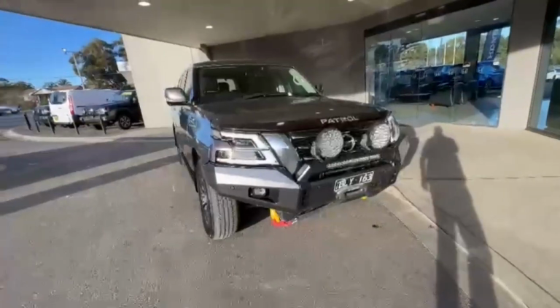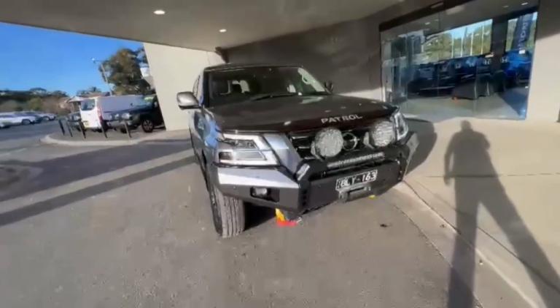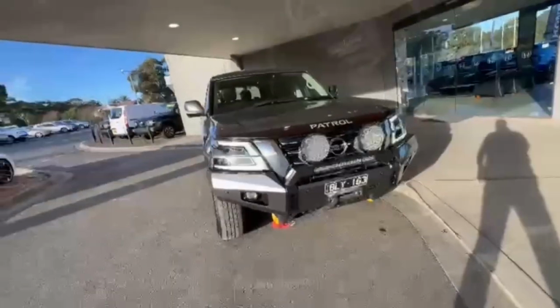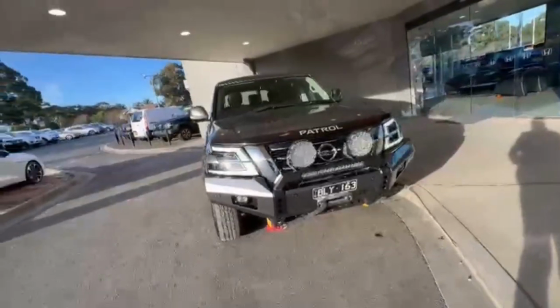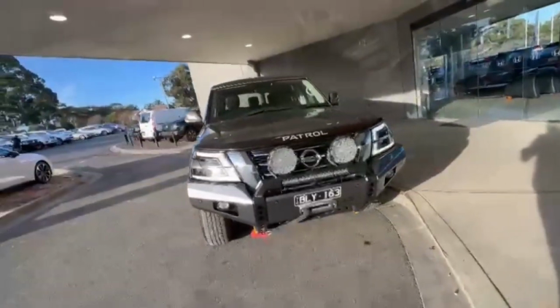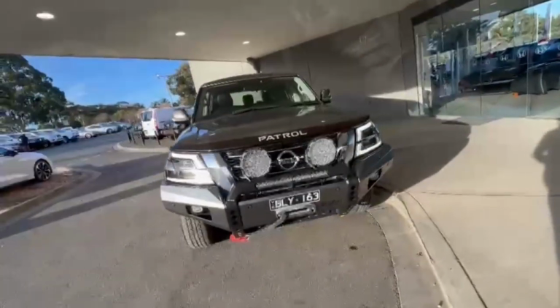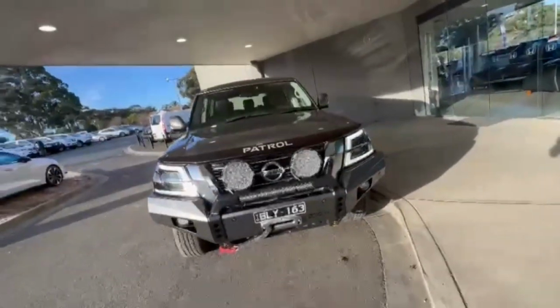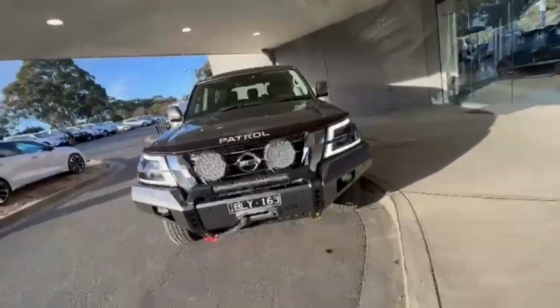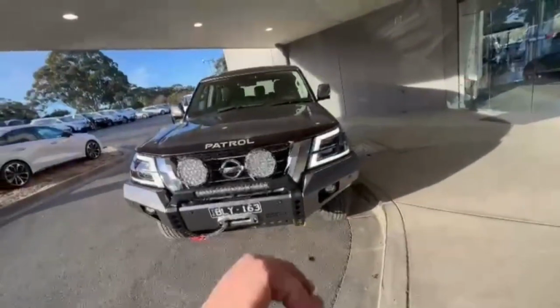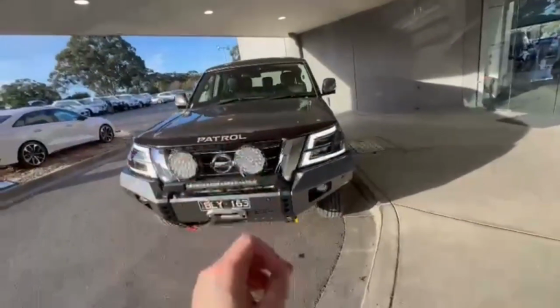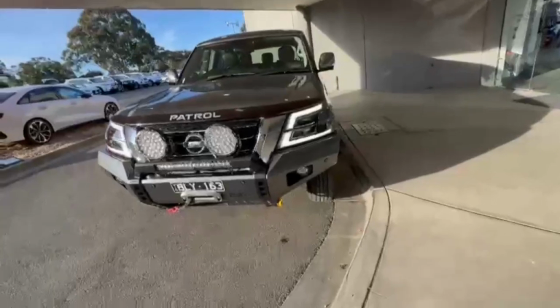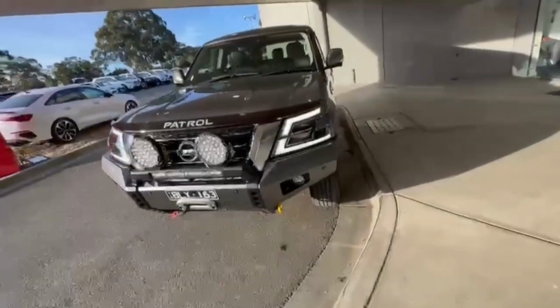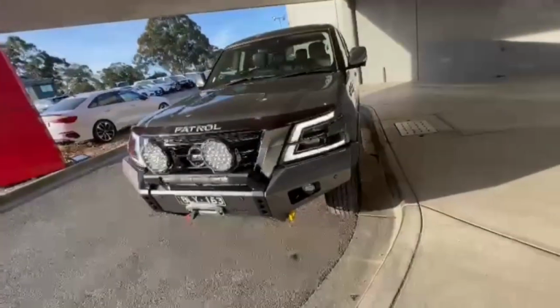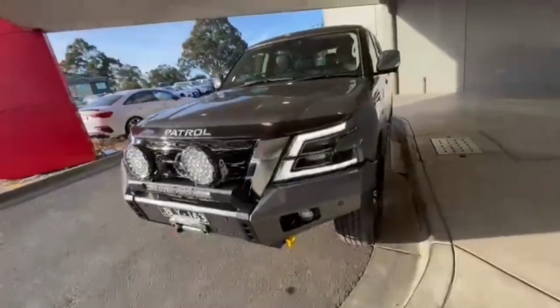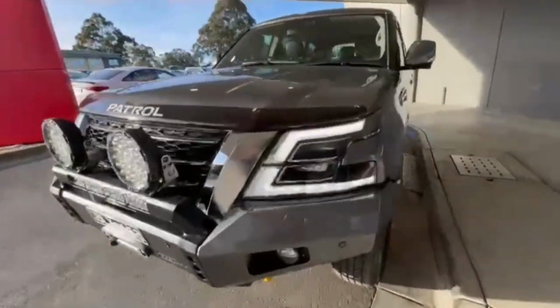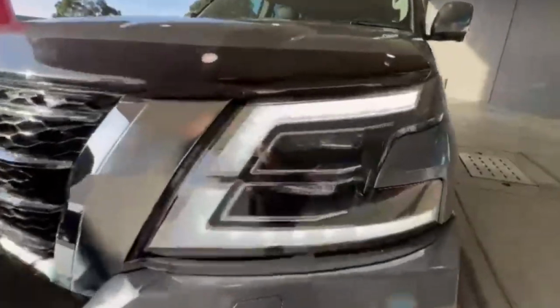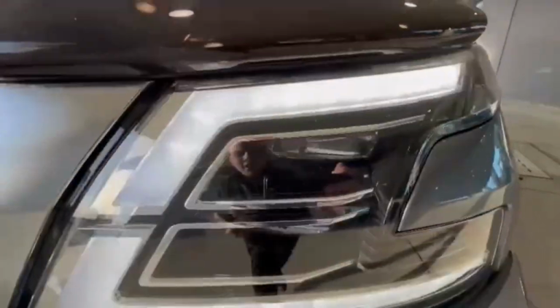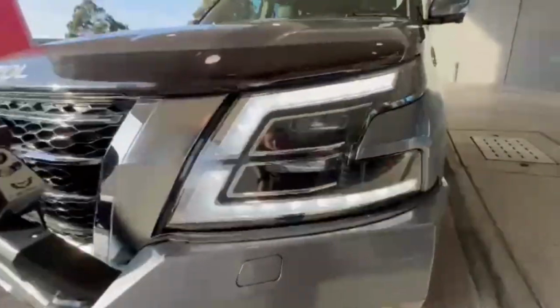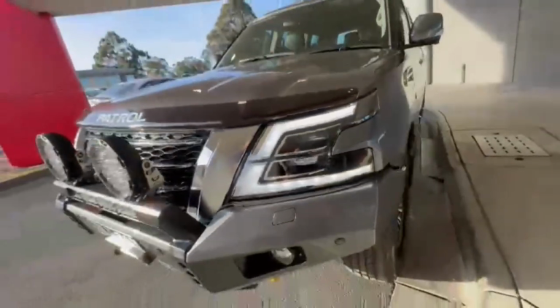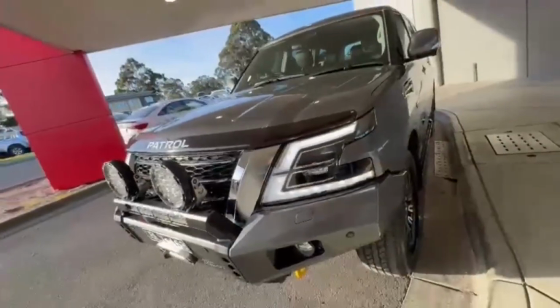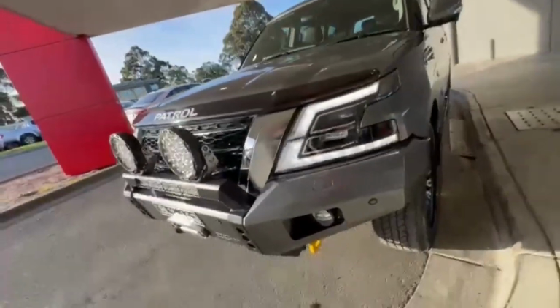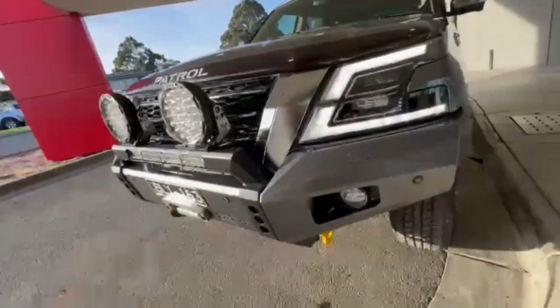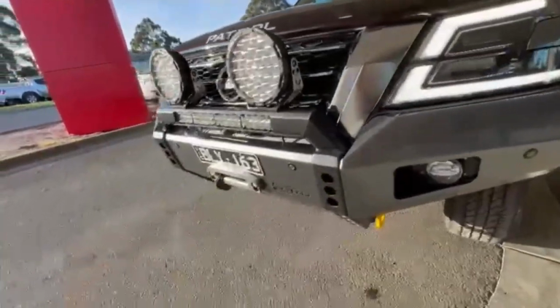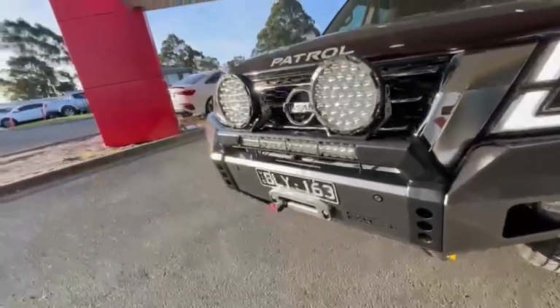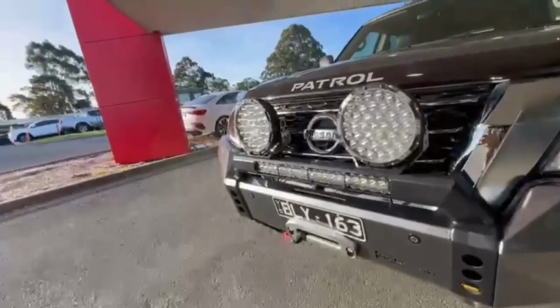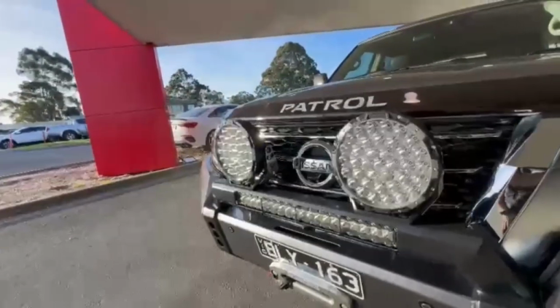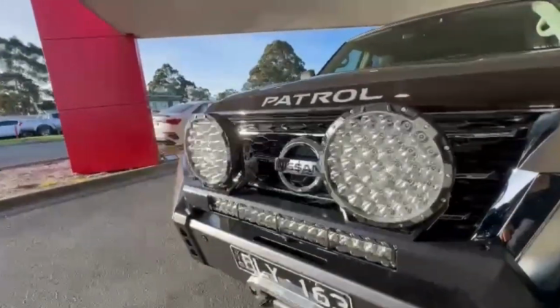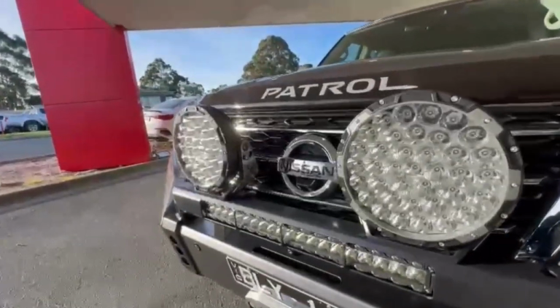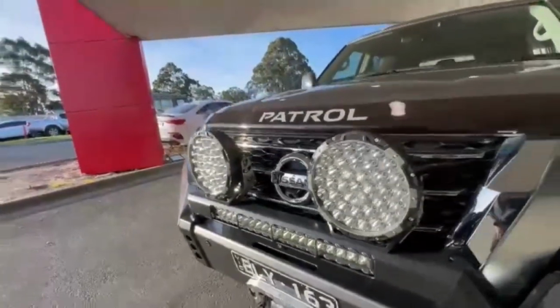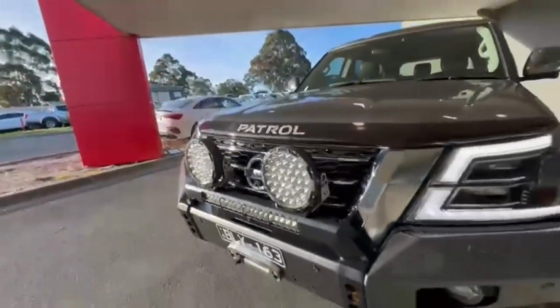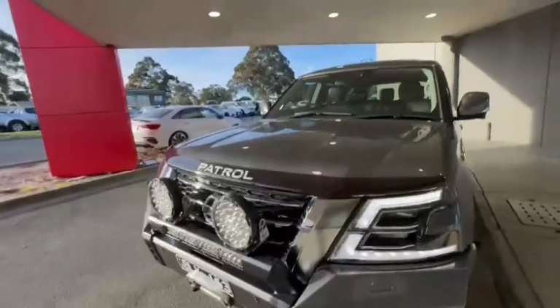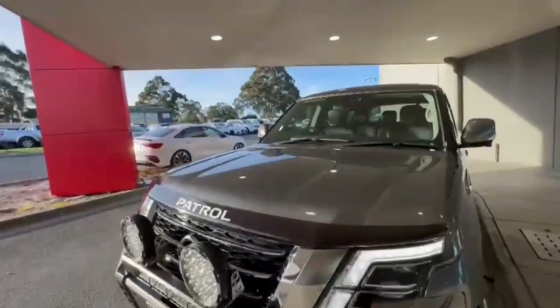G'day guys, thanks for checking out our just arrived 2021 Nissan Patrol Y62. At the front you have your daytime running lights, braid bar with winch and all your lights on the front — really nice and tidy on the nose.